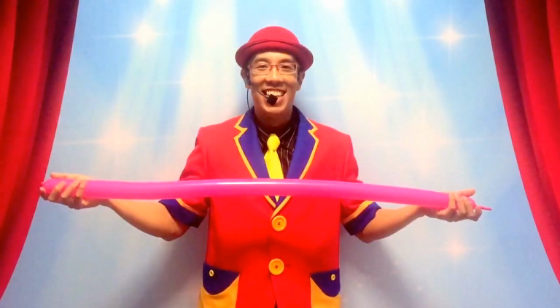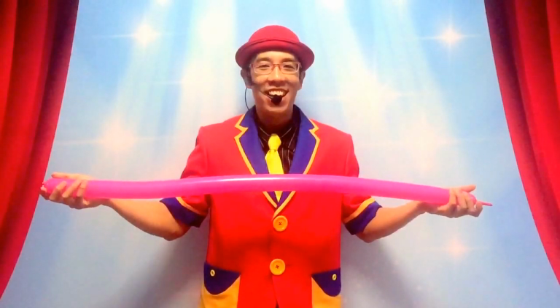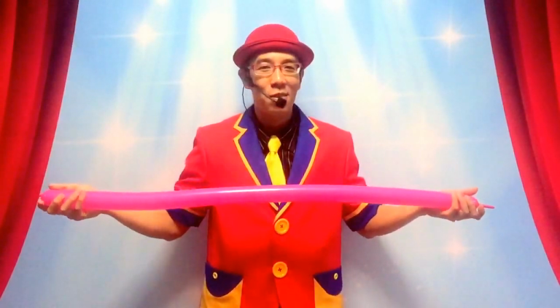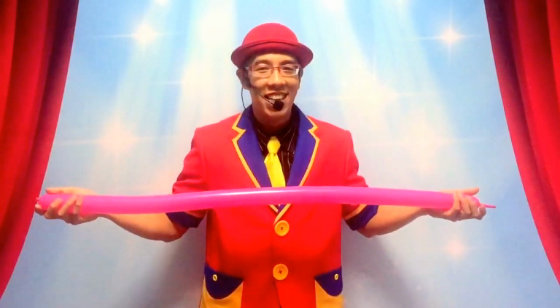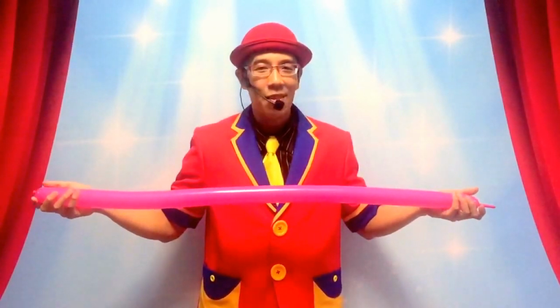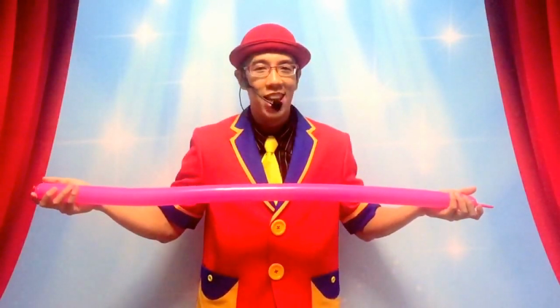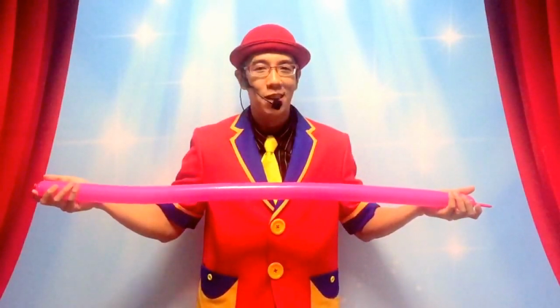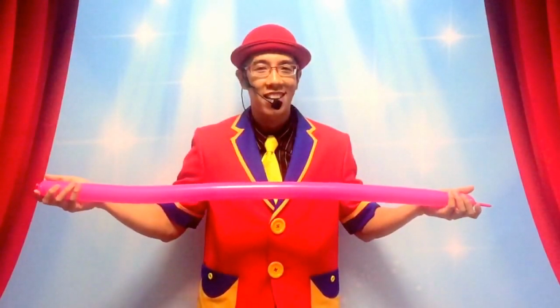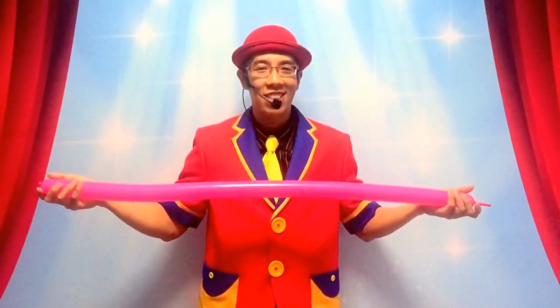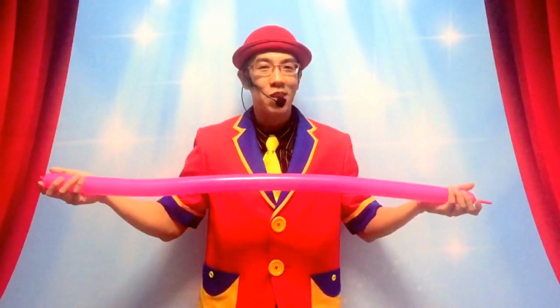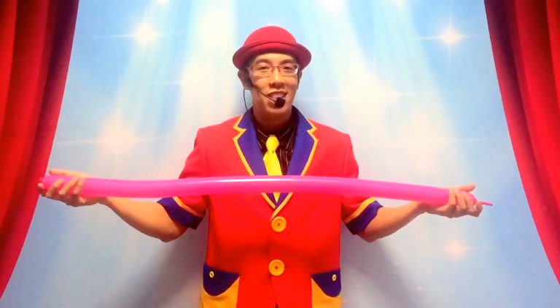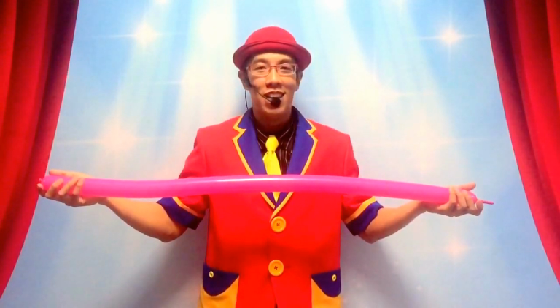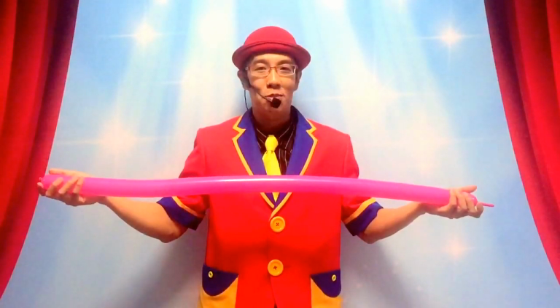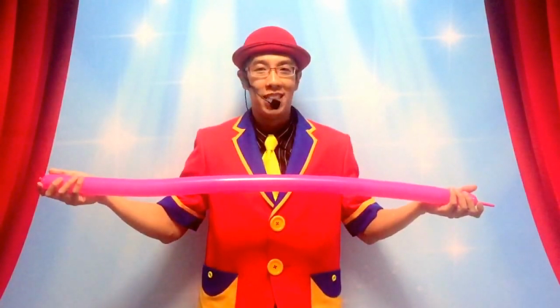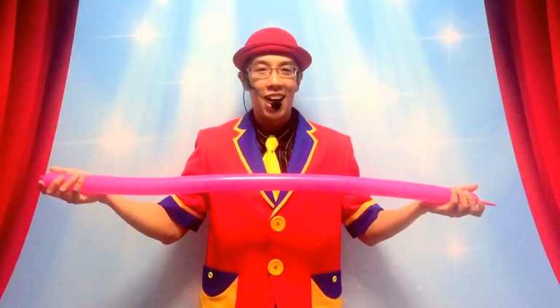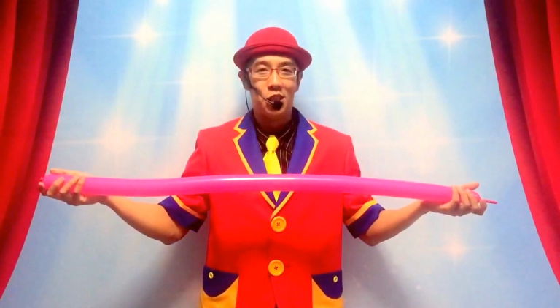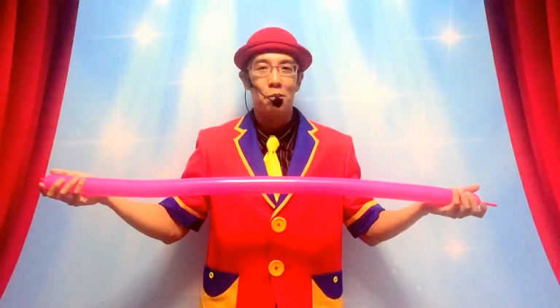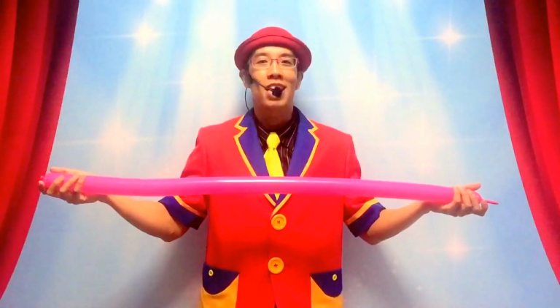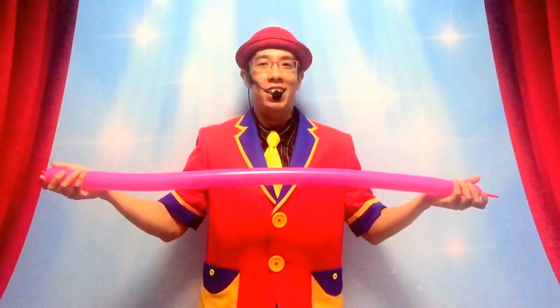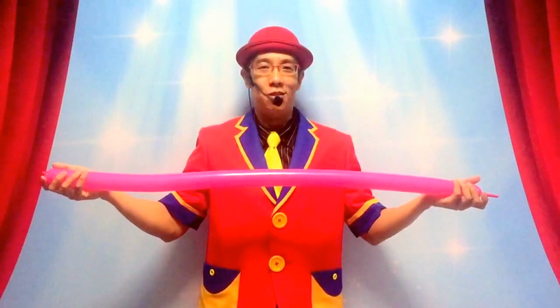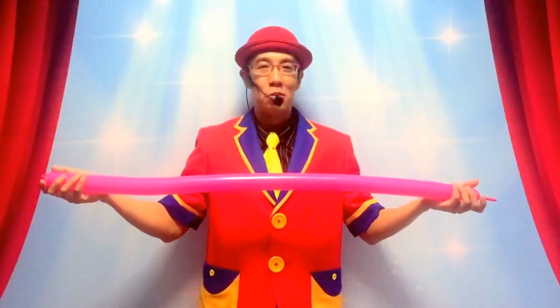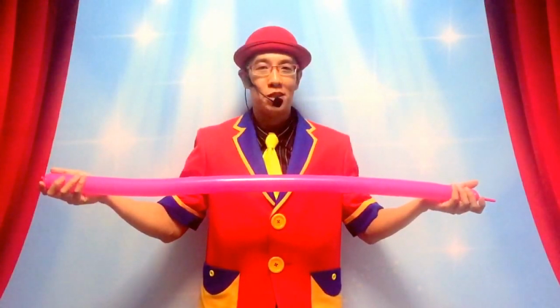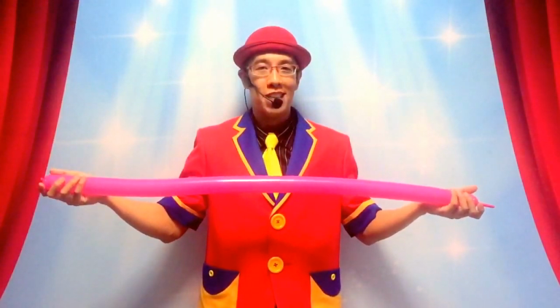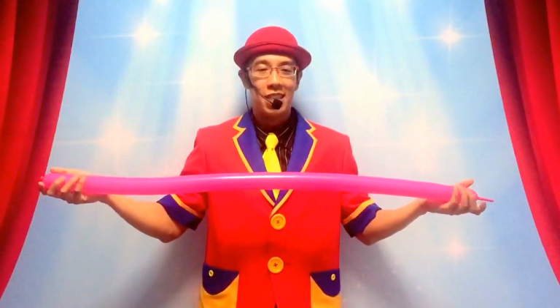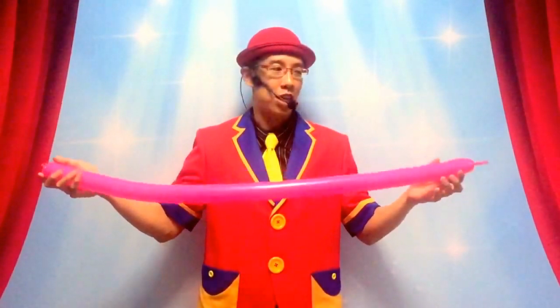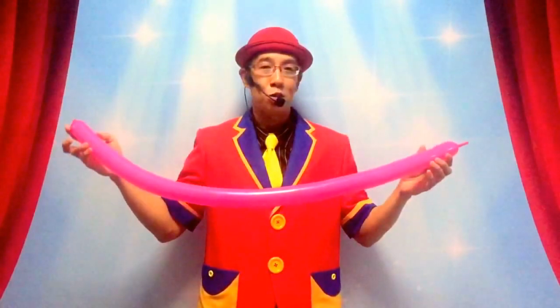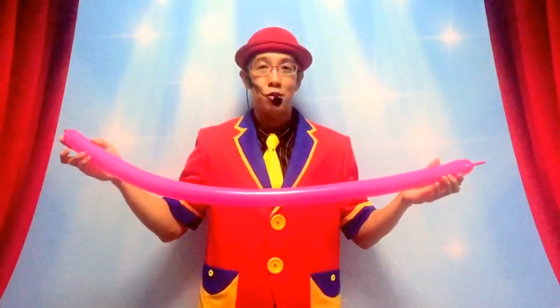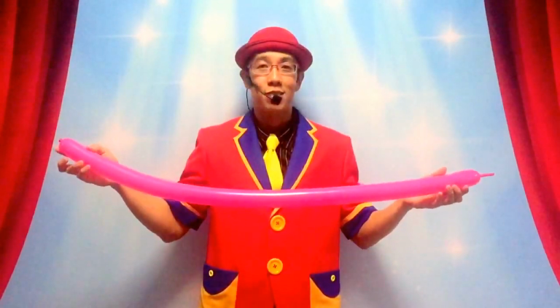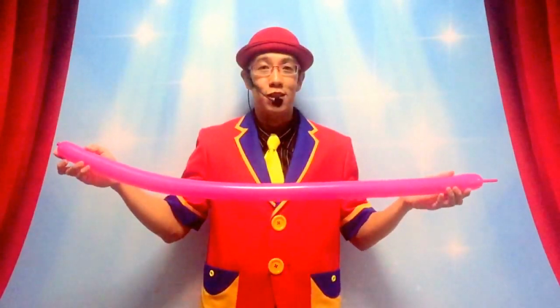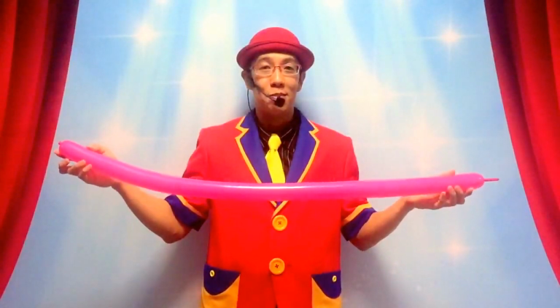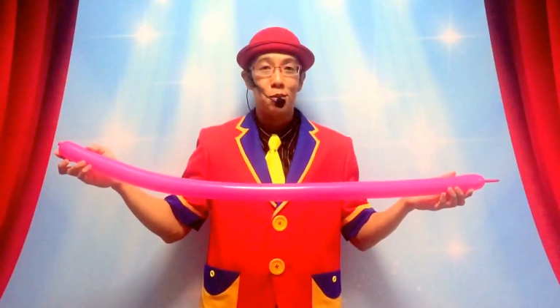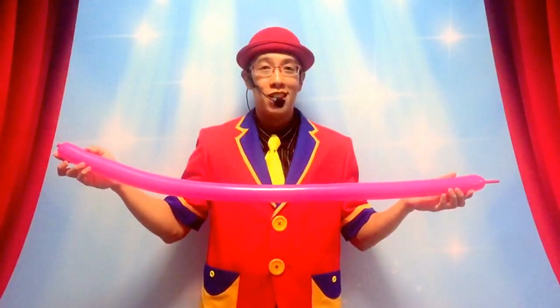Hey everybody, it's Captain Dan Lowe here again. Today we're going to teach you how to make the heart shape and the very special designs that you can do with this very simple one.